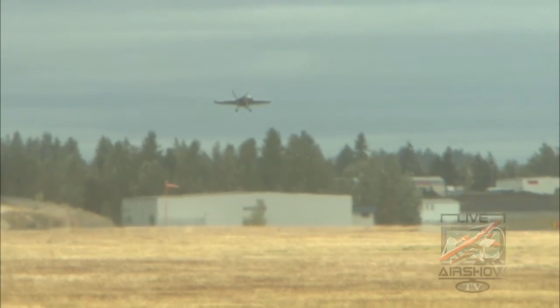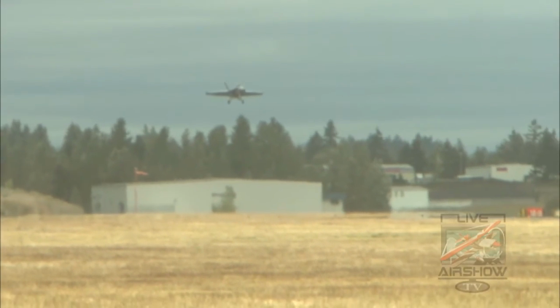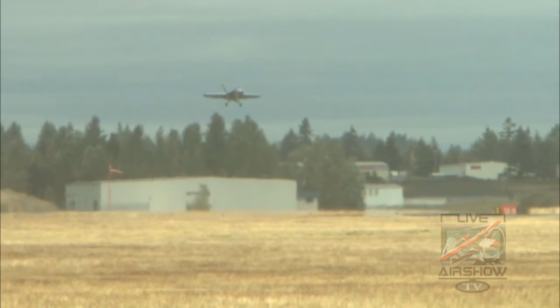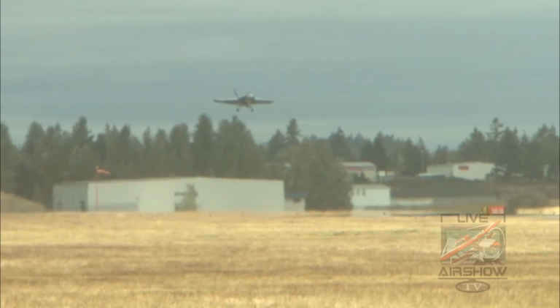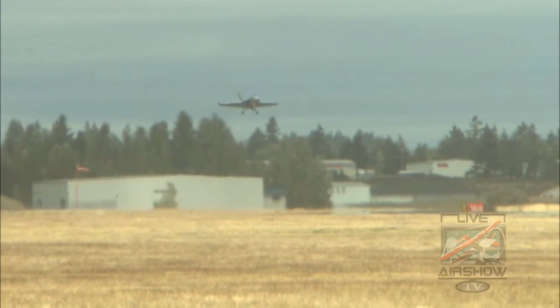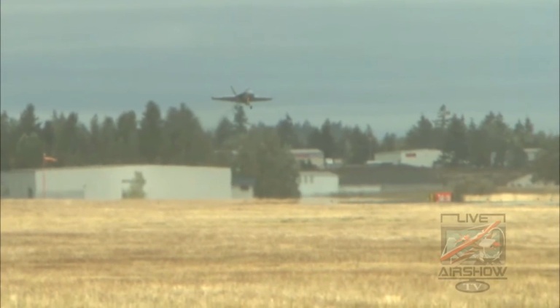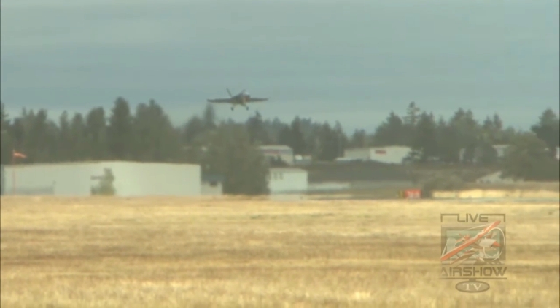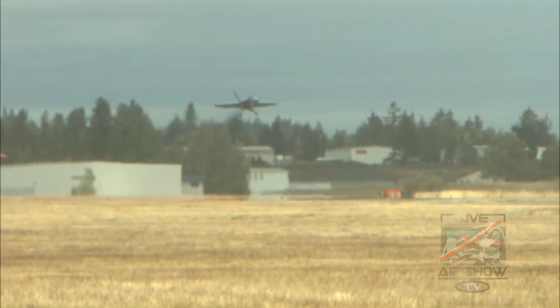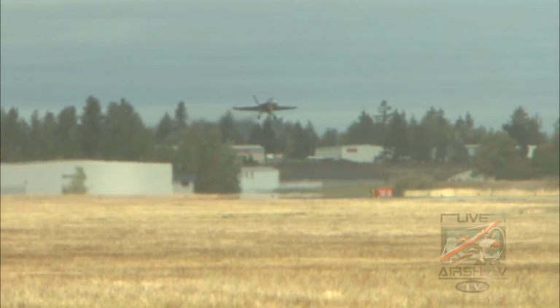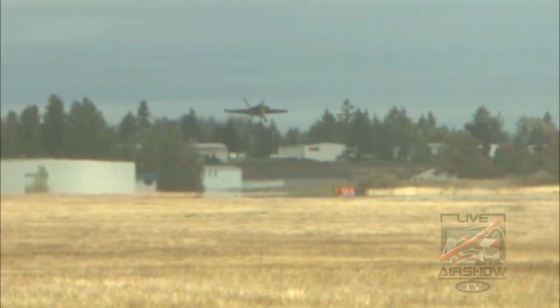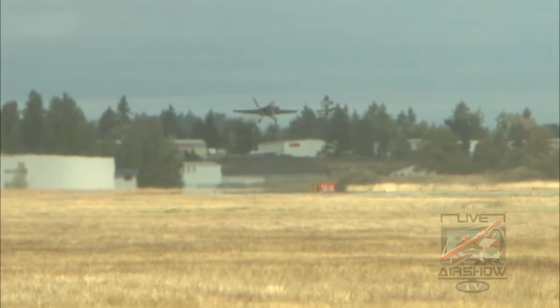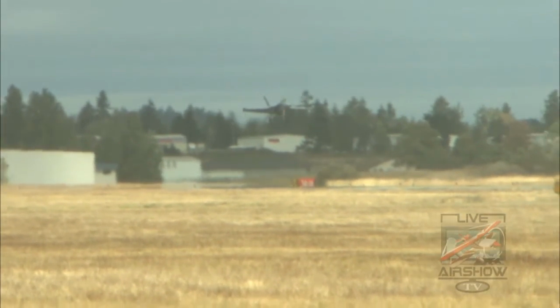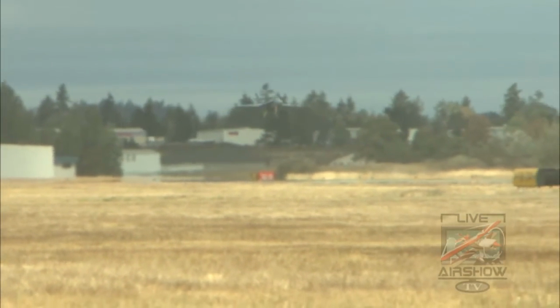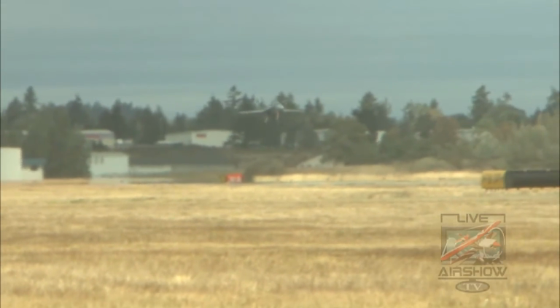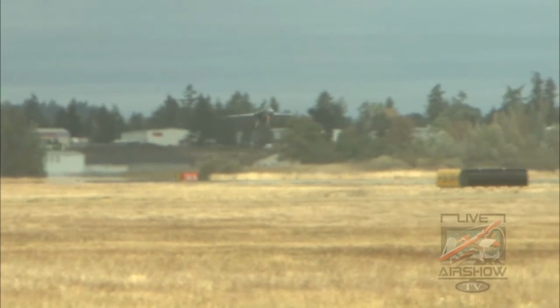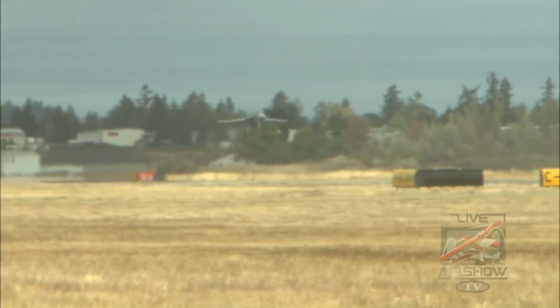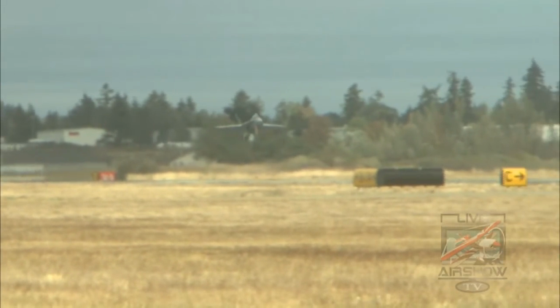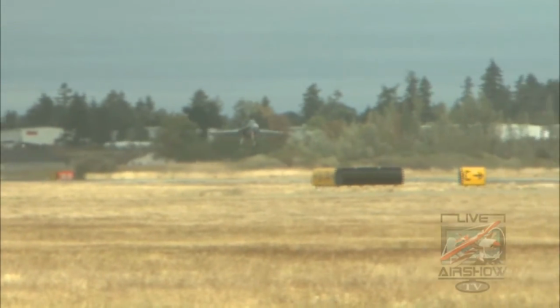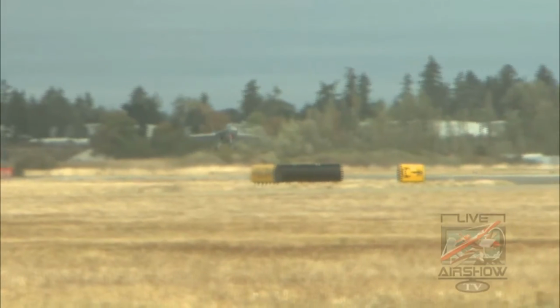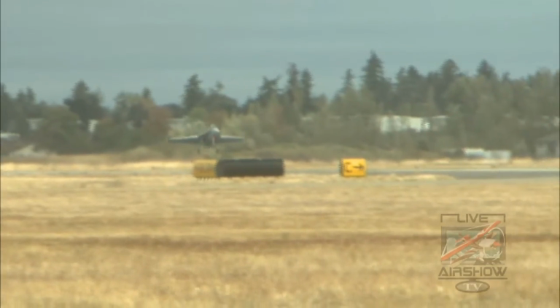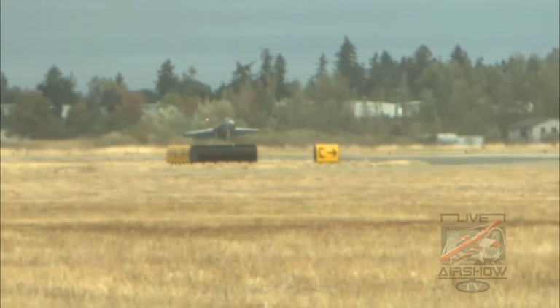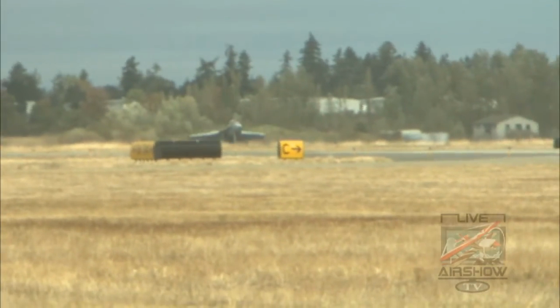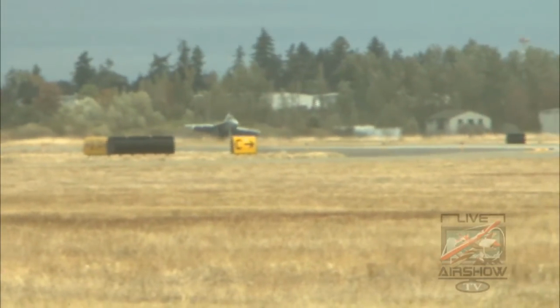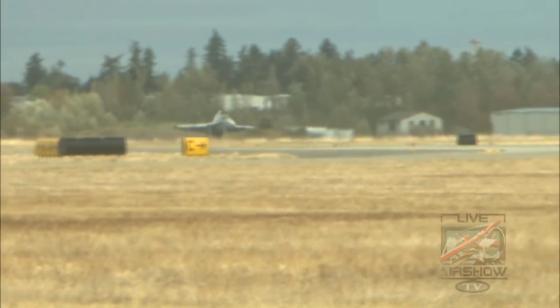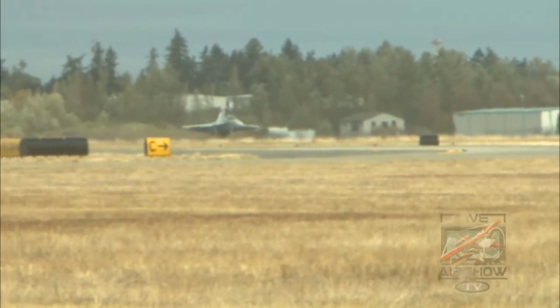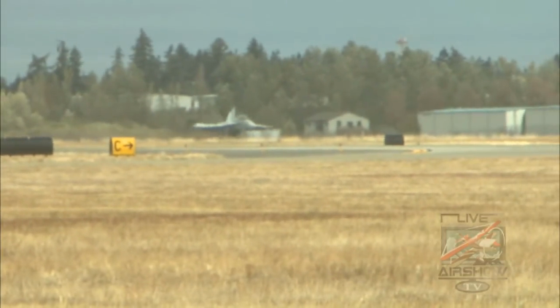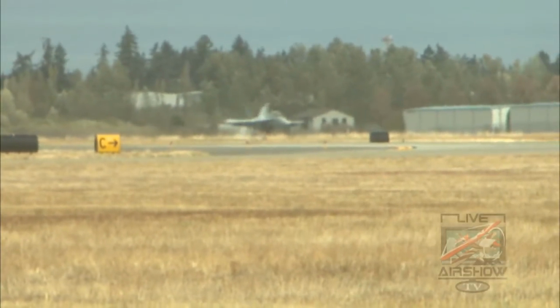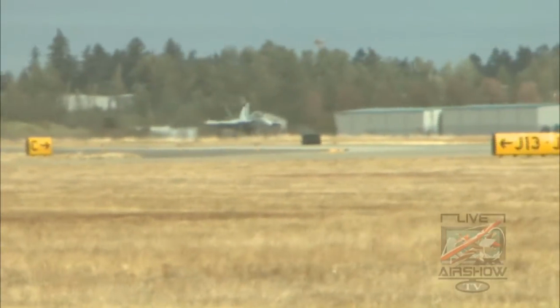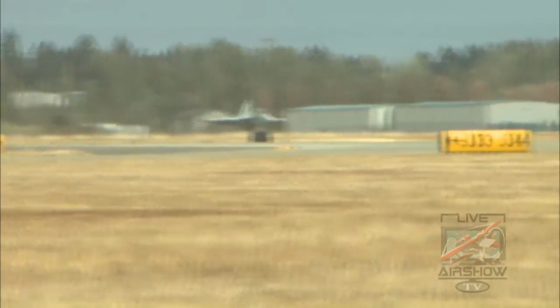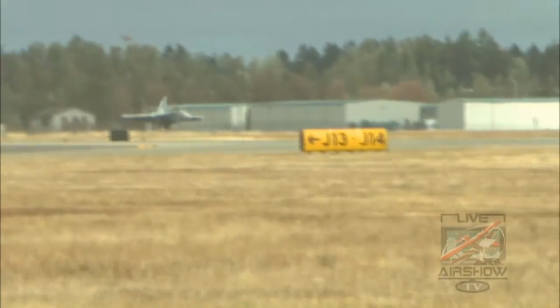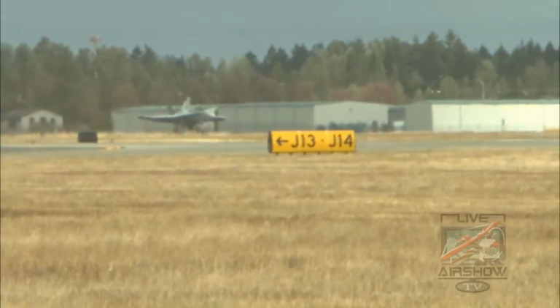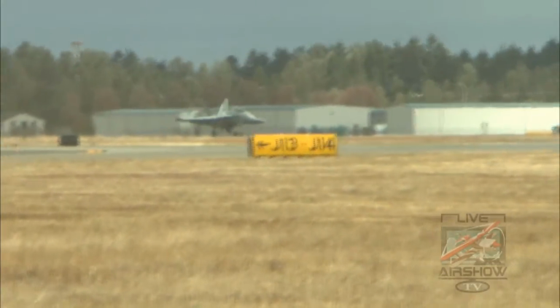Currently, there are over 24 Super Hornet squadrons in the Navy. Some of which are, at this very moment, flying in support of combat operations on board USS Harry S. Truman and the USS Ronald Reagan.